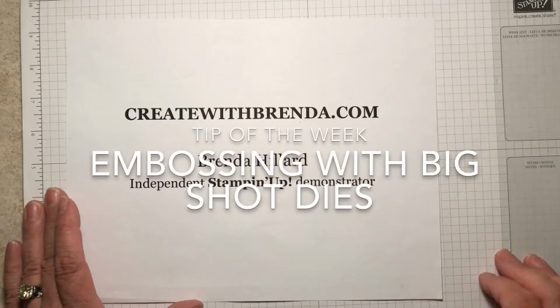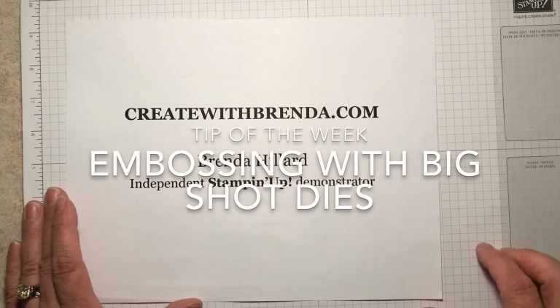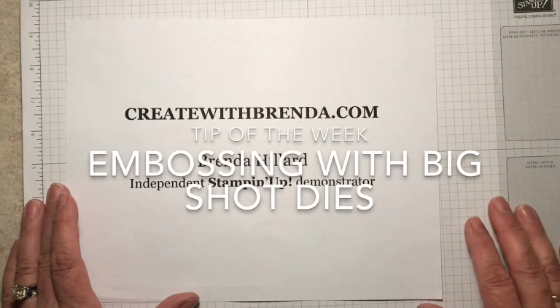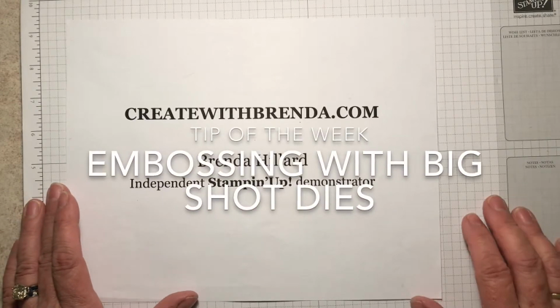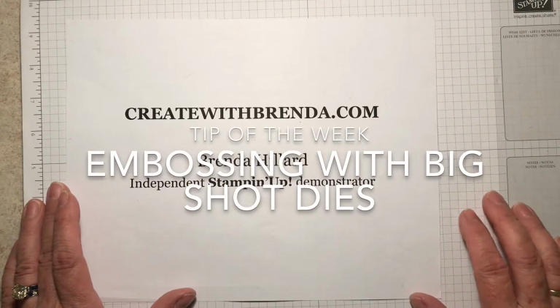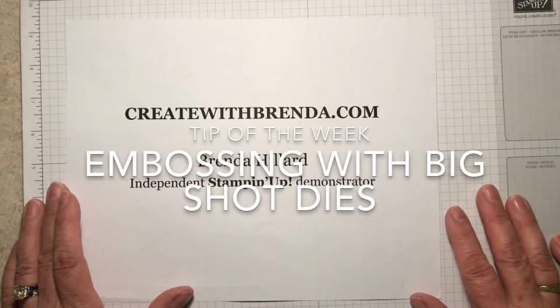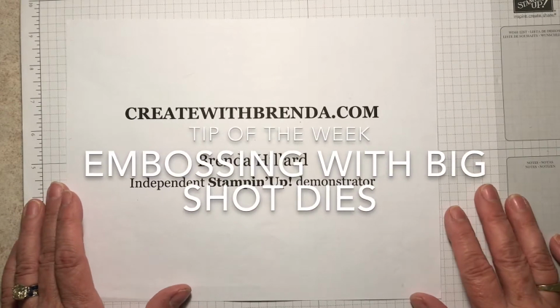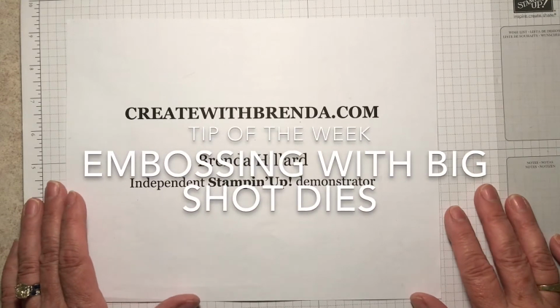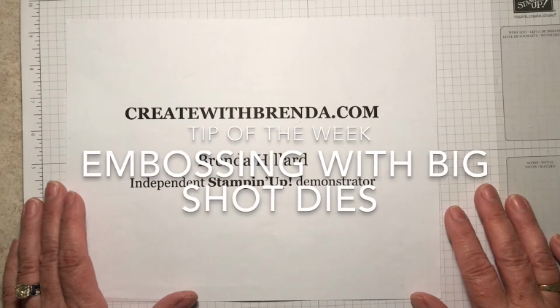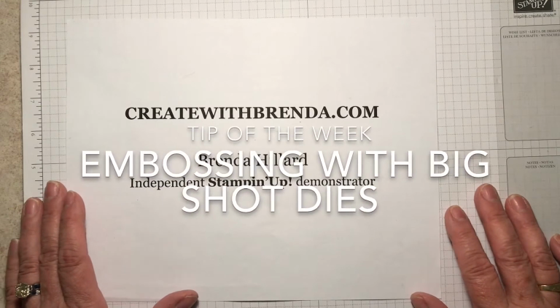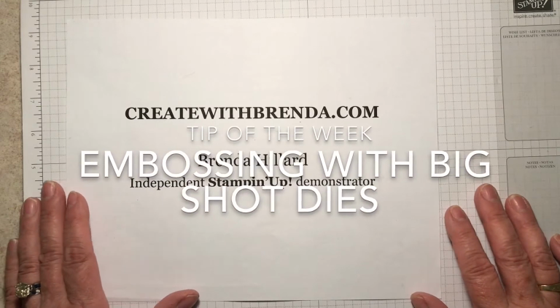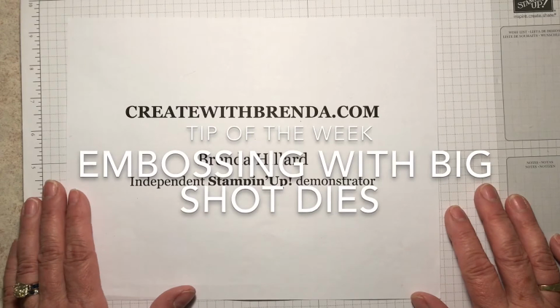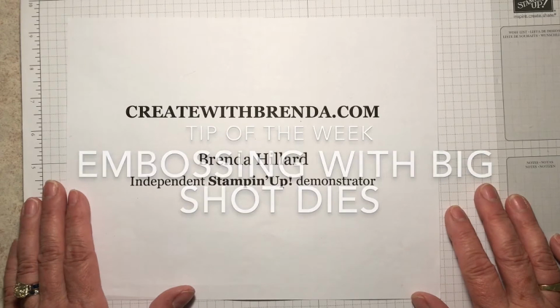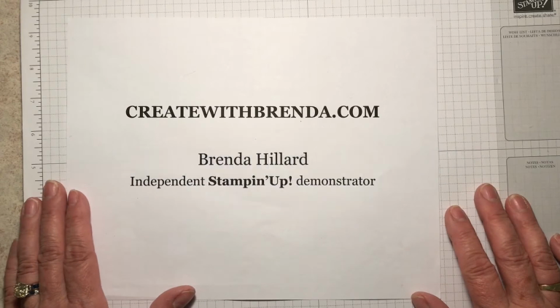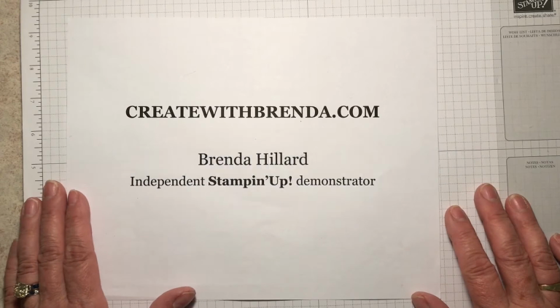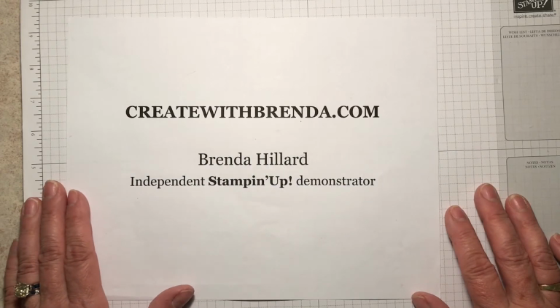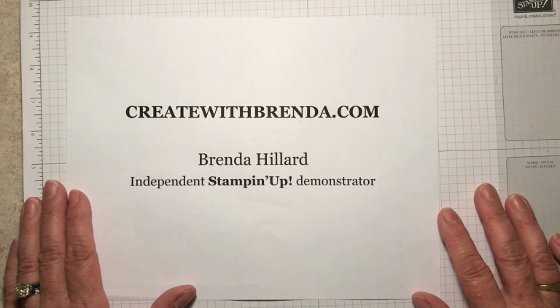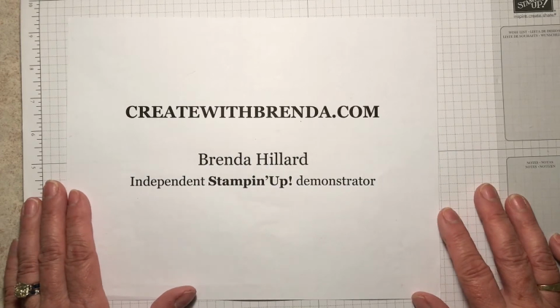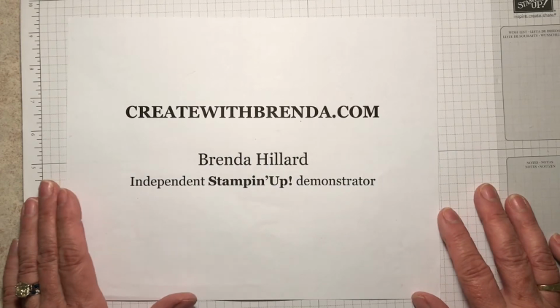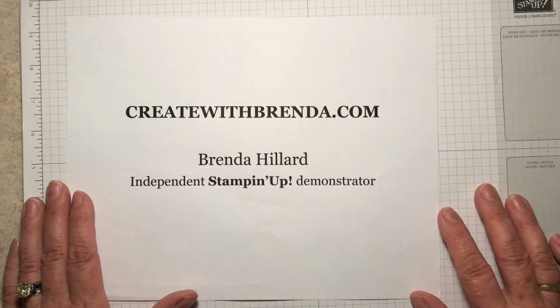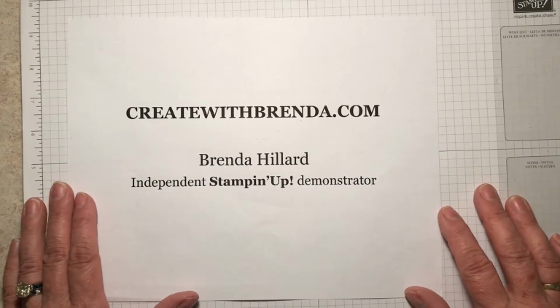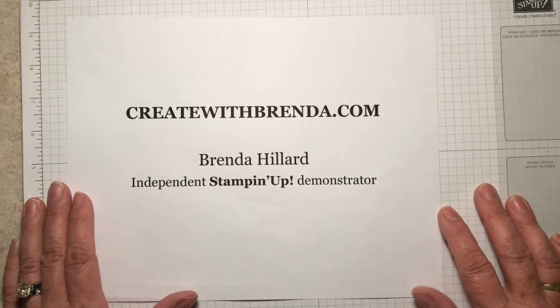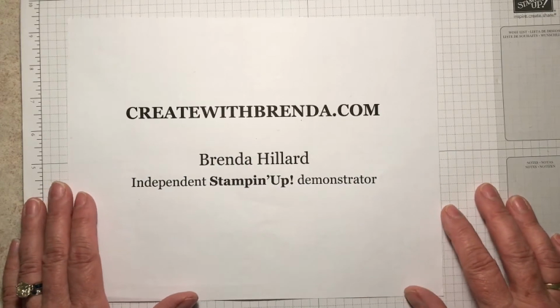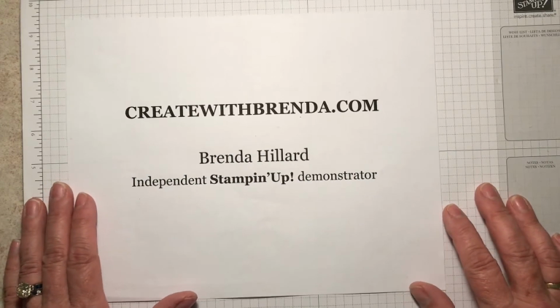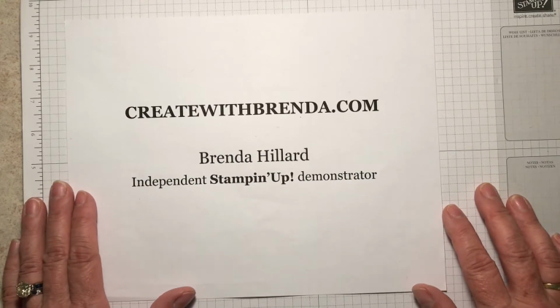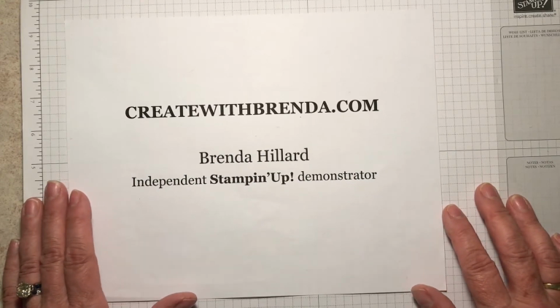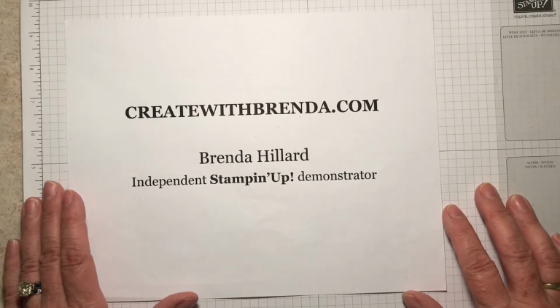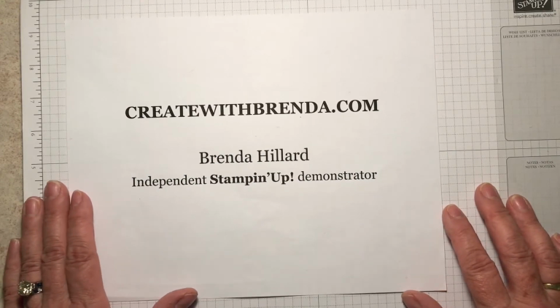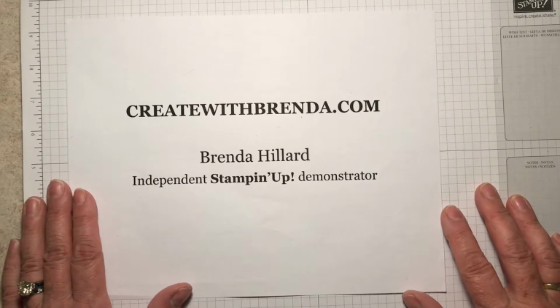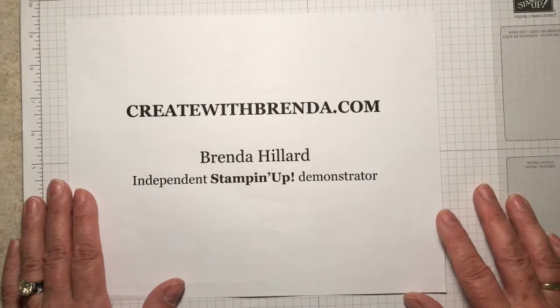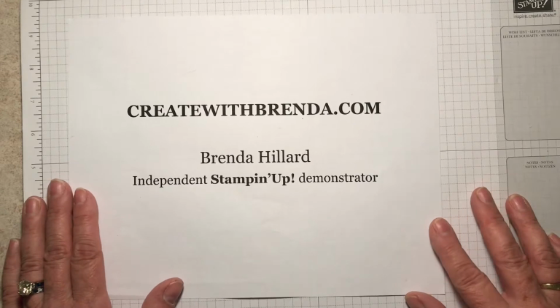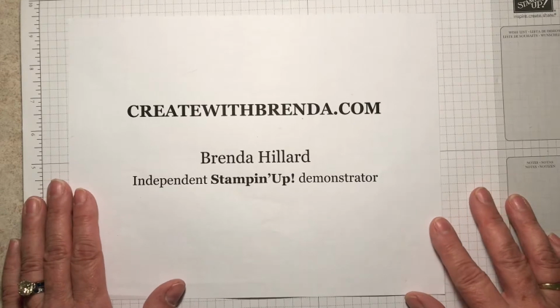Hello, welcome to Create with Brenda. My name is Brenda Hillard, Independent Stampin' Up Demonstrator, and I have a fun little project to show you.